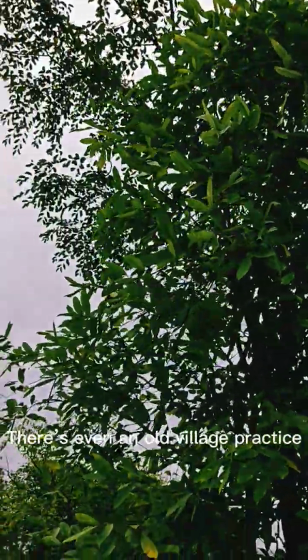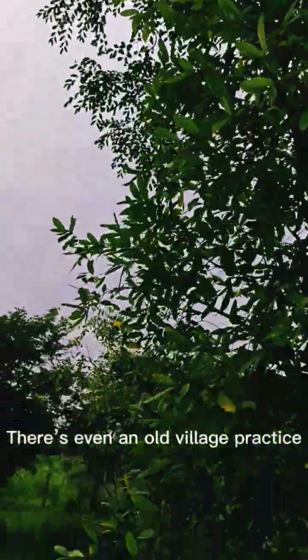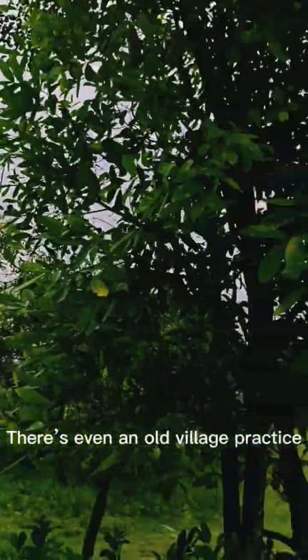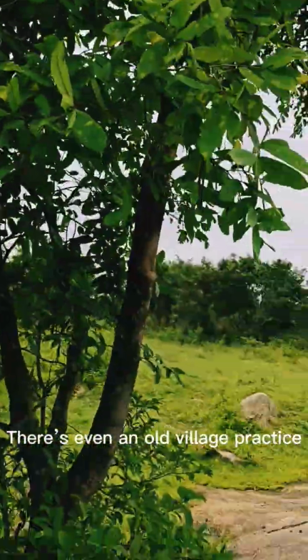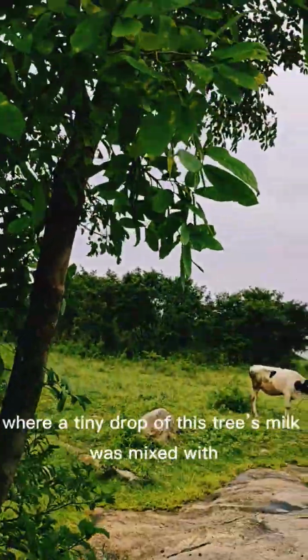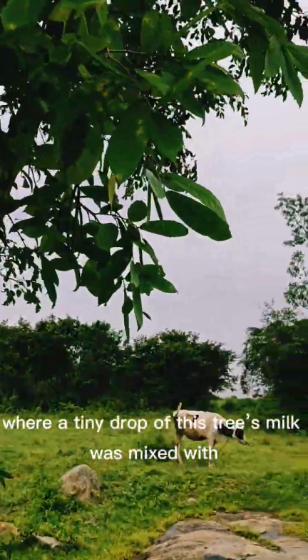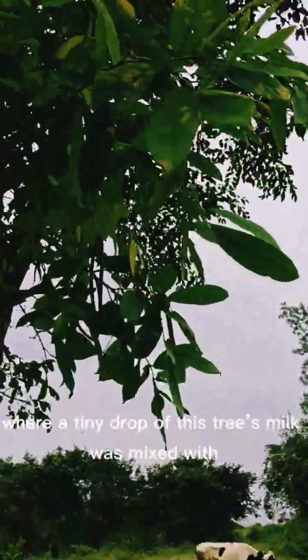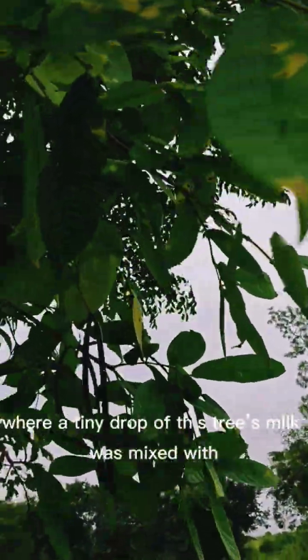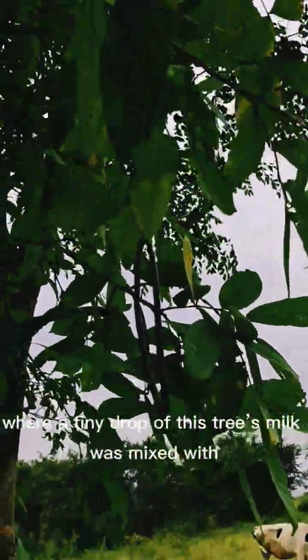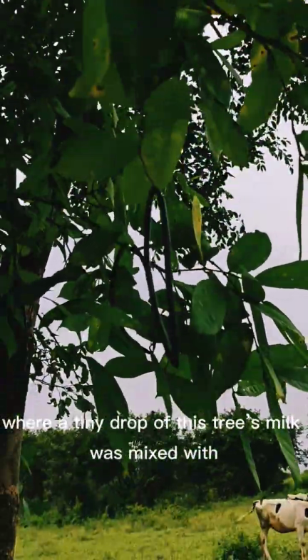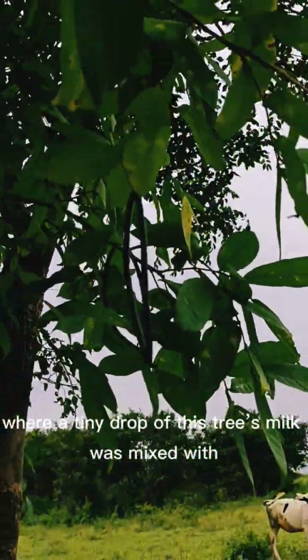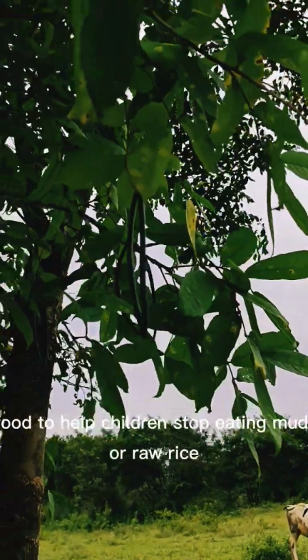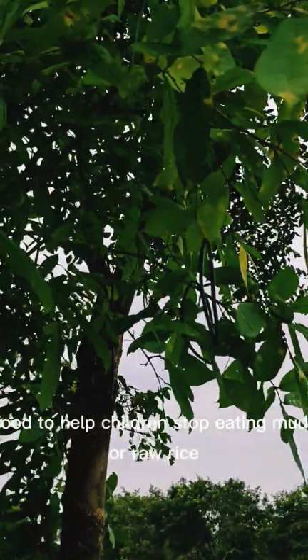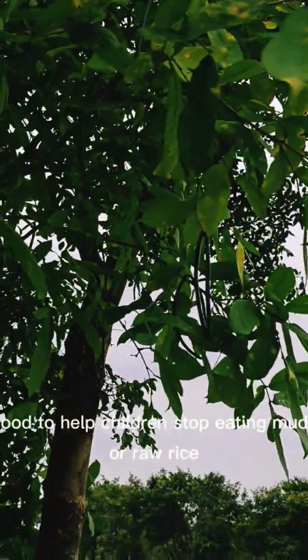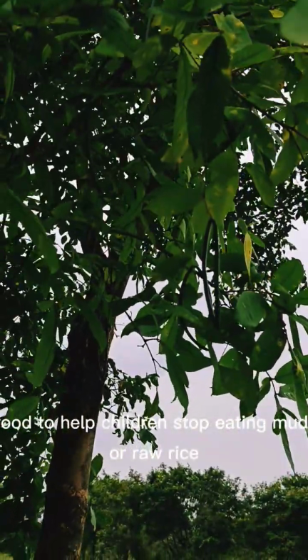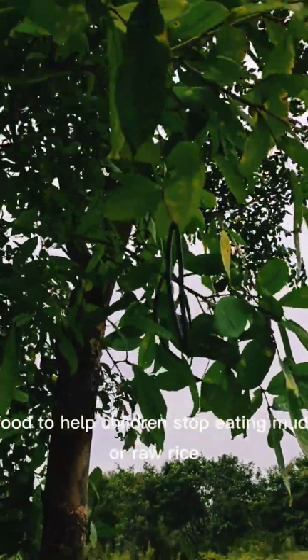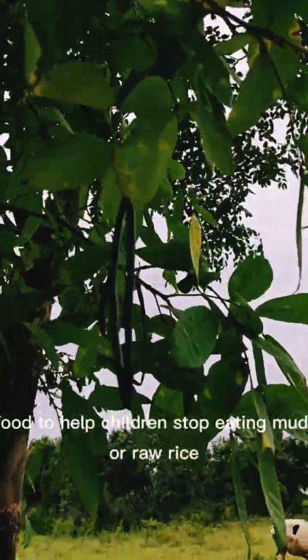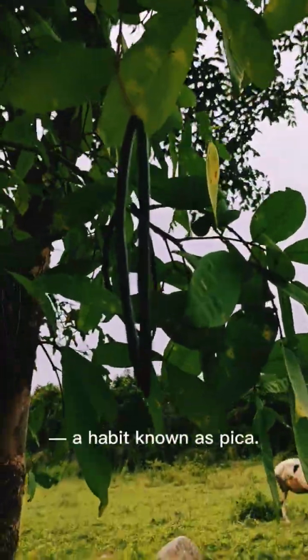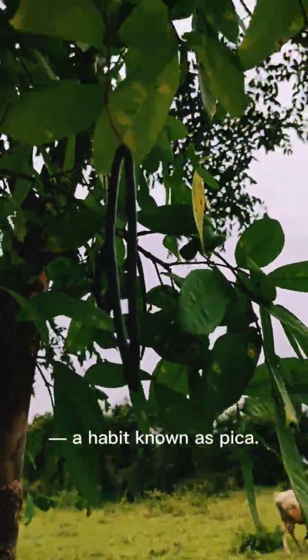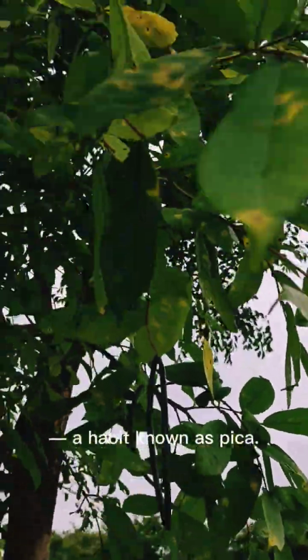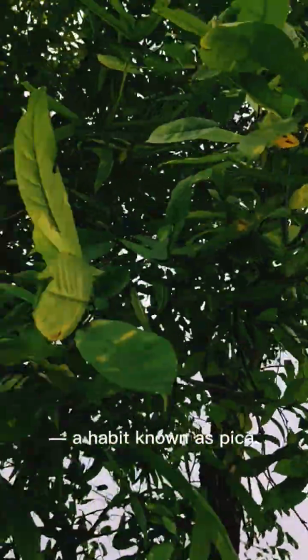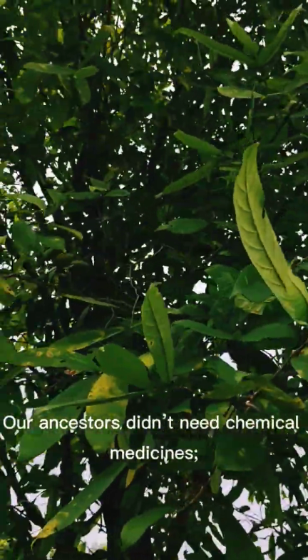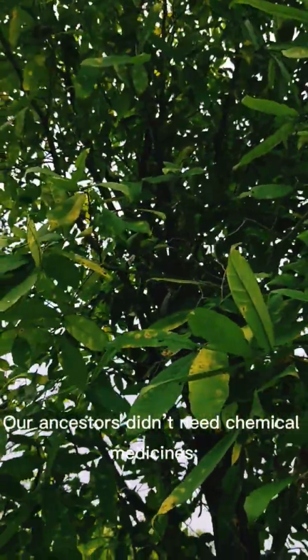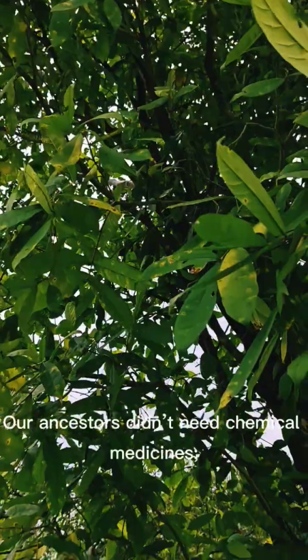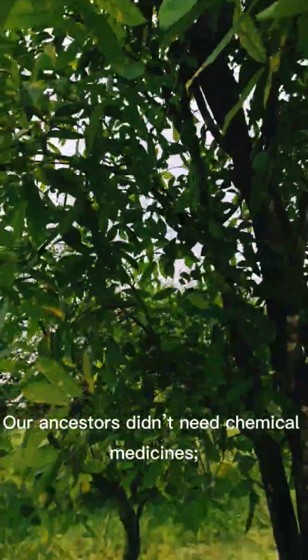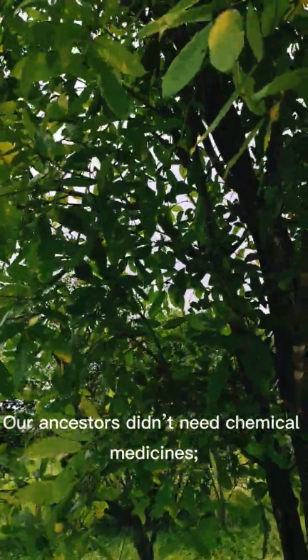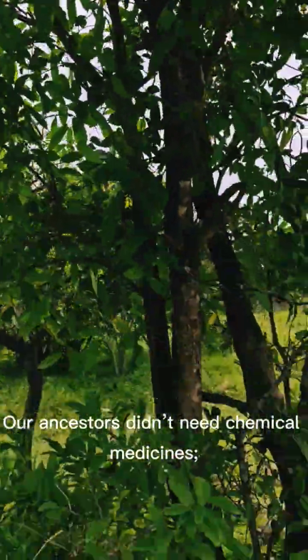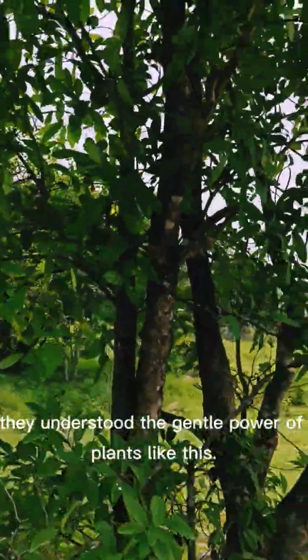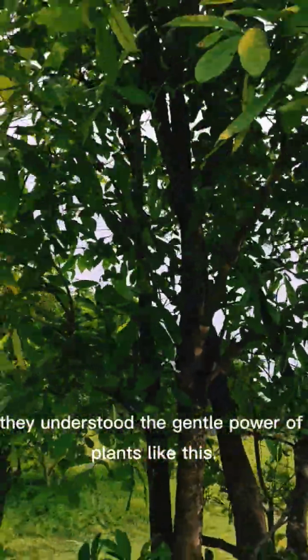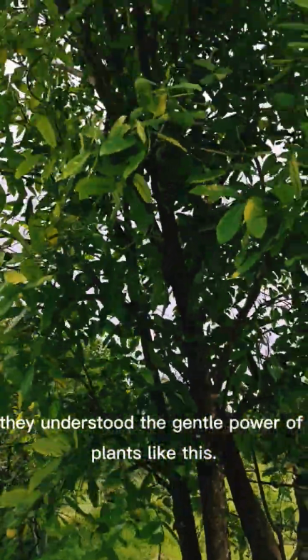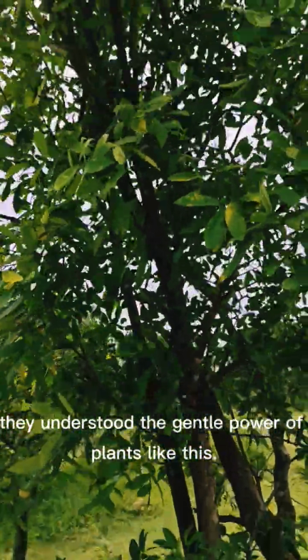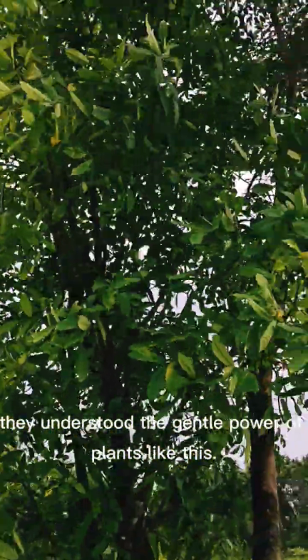There's even an old village practice where a tiny drop of this tree's milk was mixed with food to help children stop eating mud or raw rice — a habit known as Pica. Our ancestors didn't need chemical medicines; they understood the gentle power of plants like this.